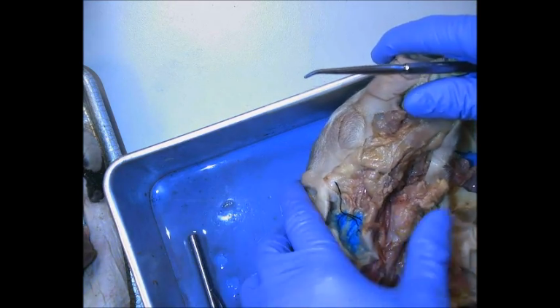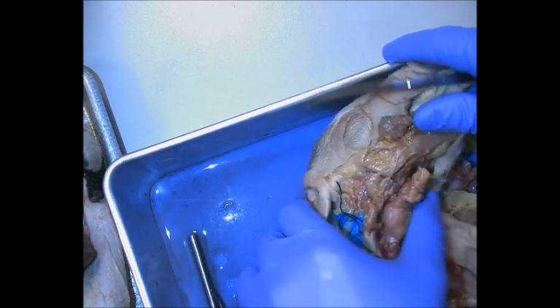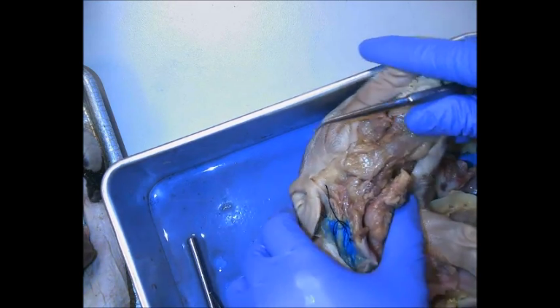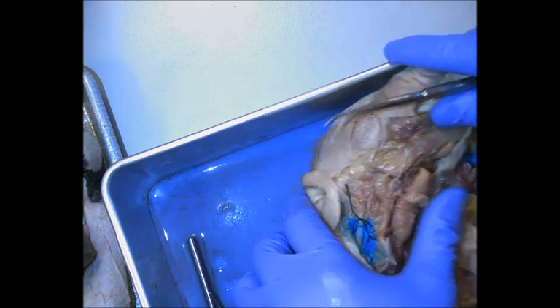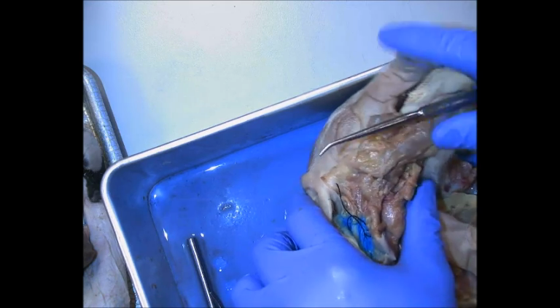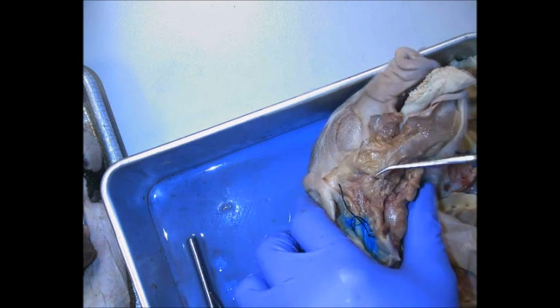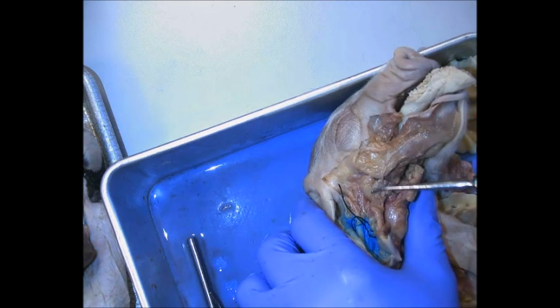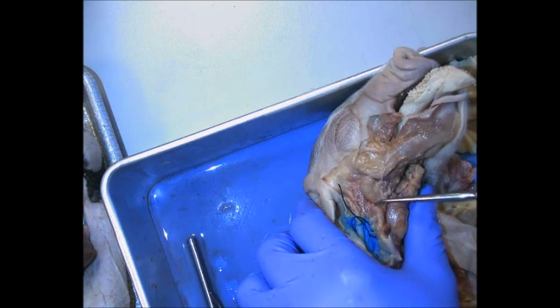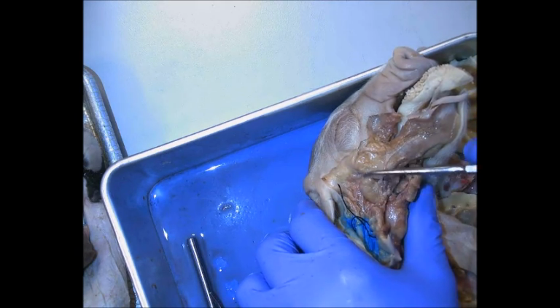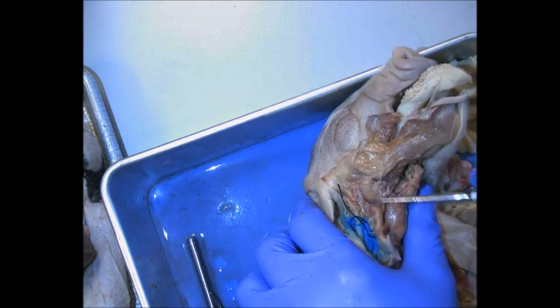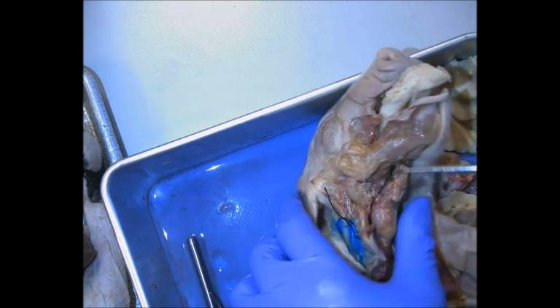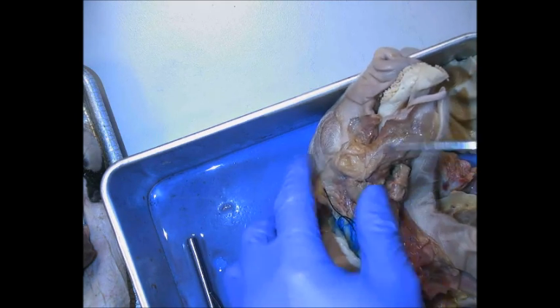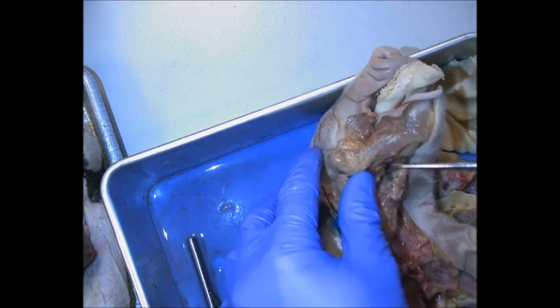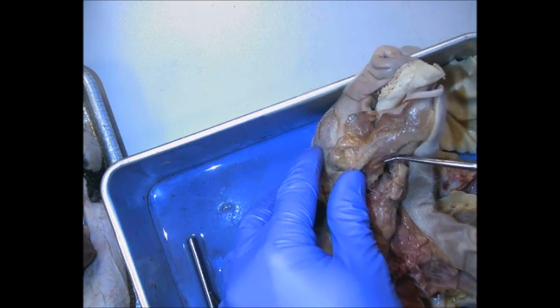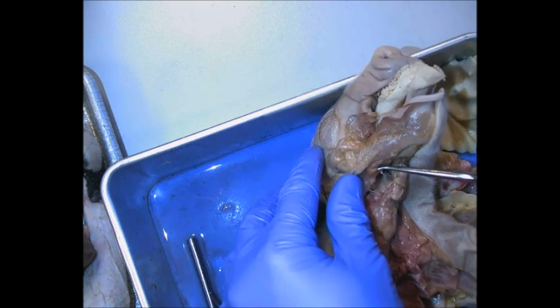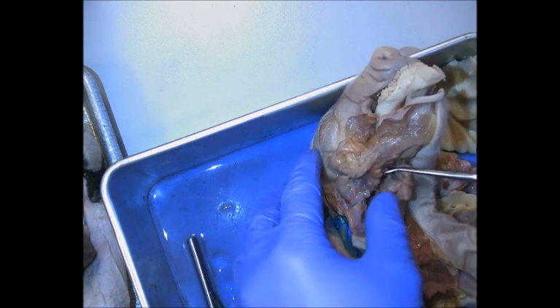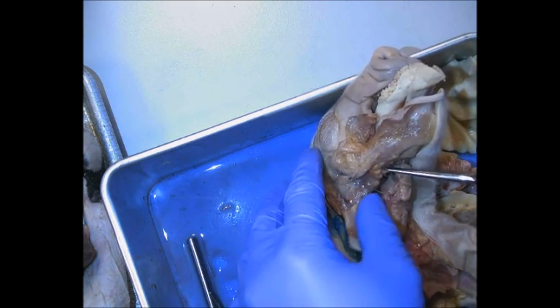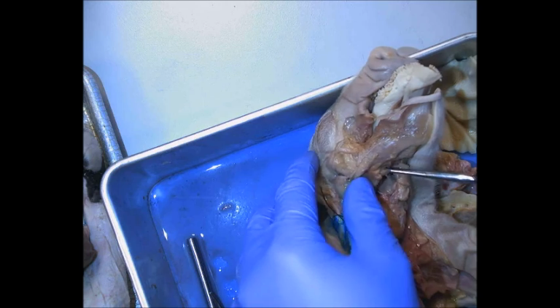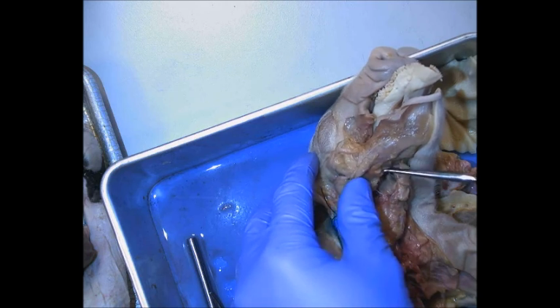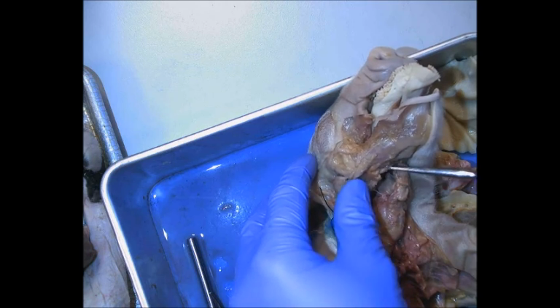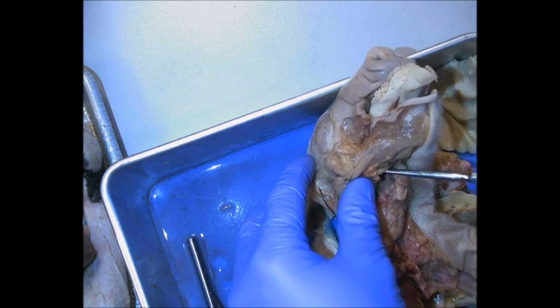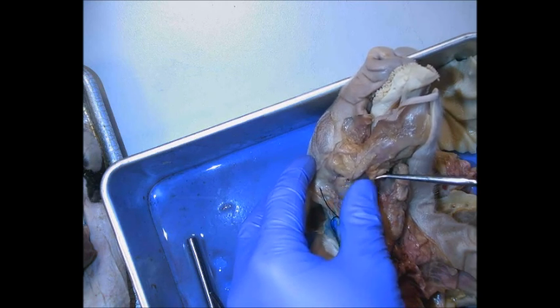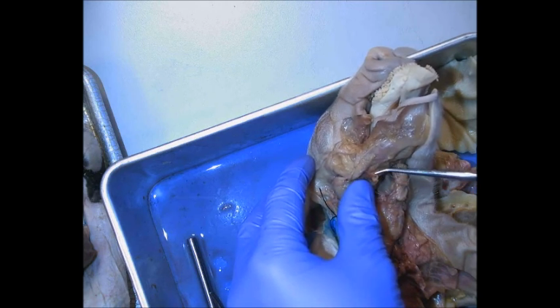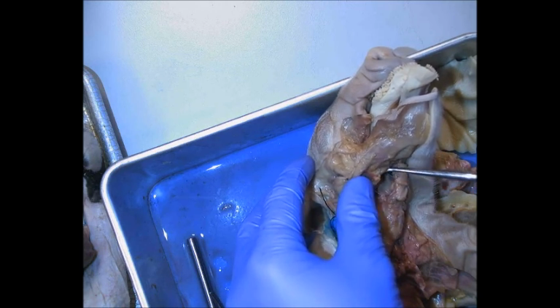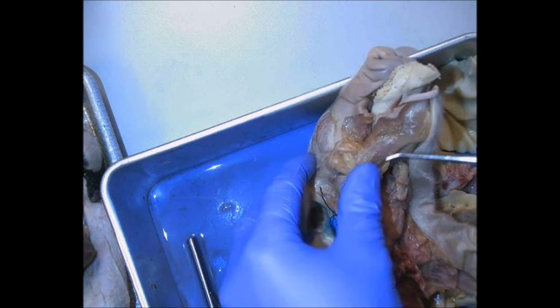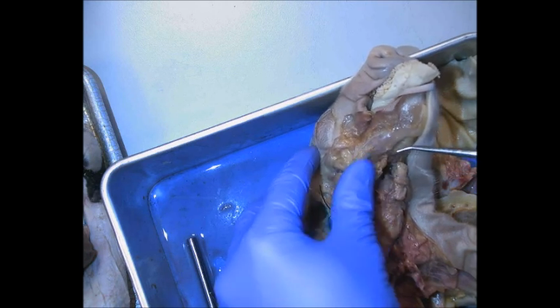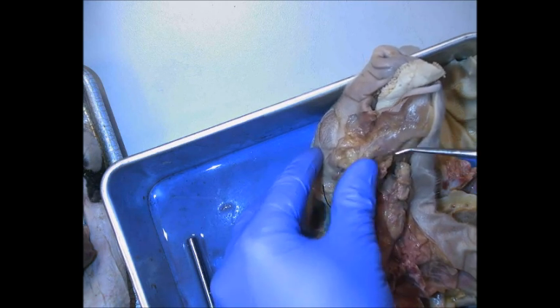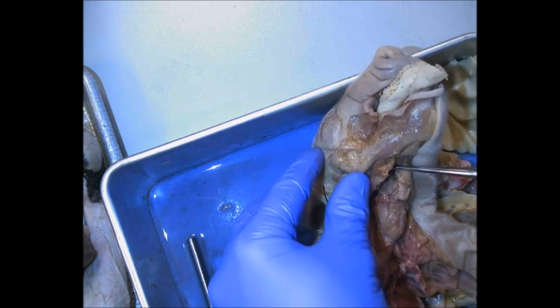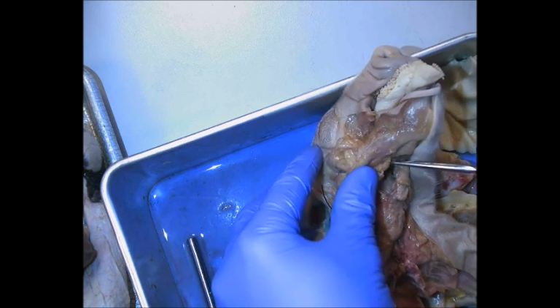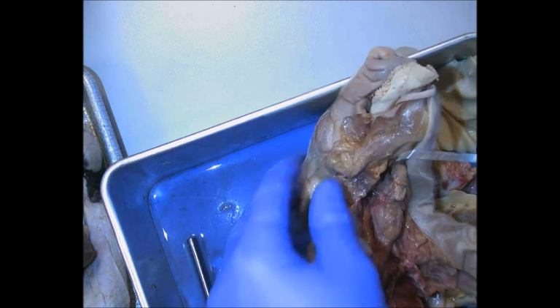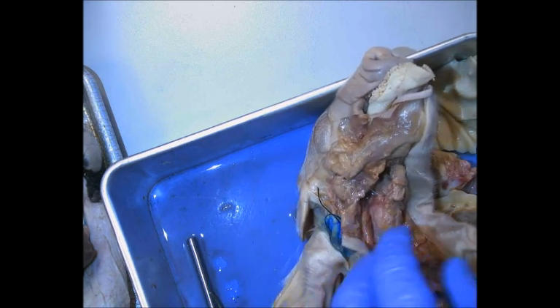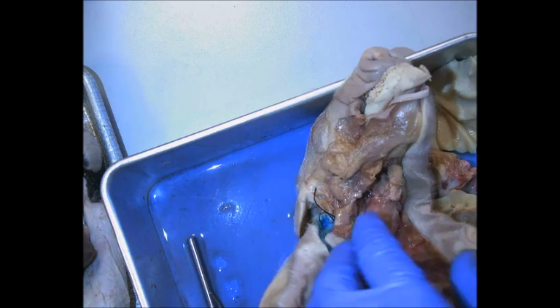On the side of the face, this large gland here would be the parotid gland. What's left of this gland right under the mandible would be the submandibular gland.